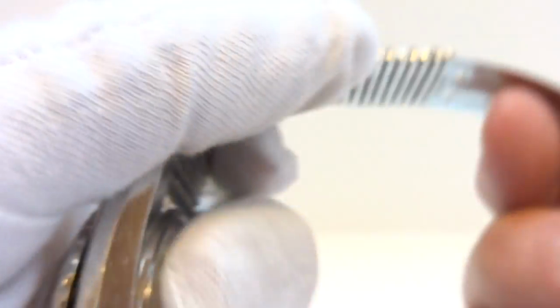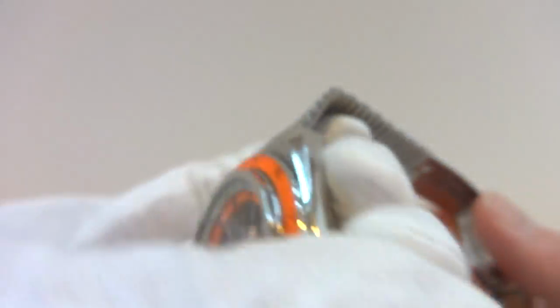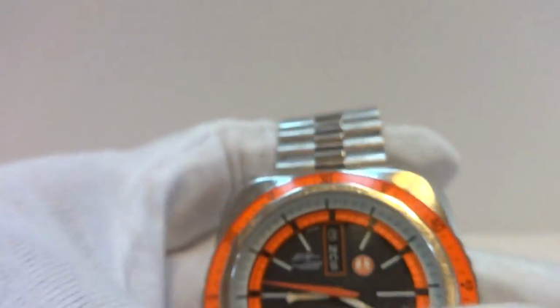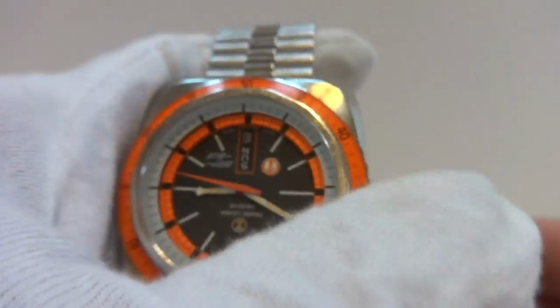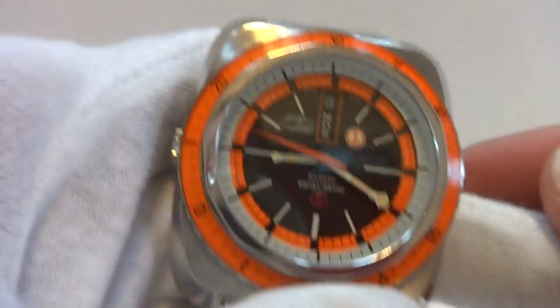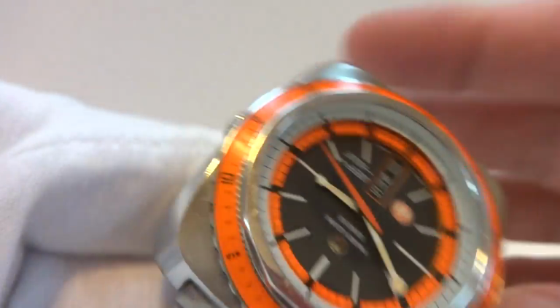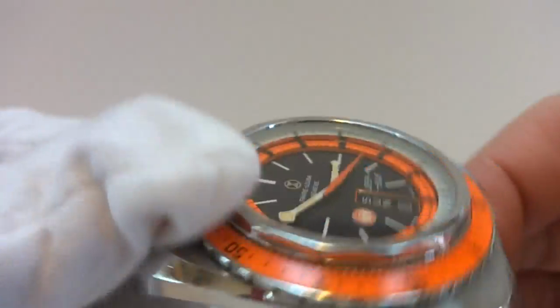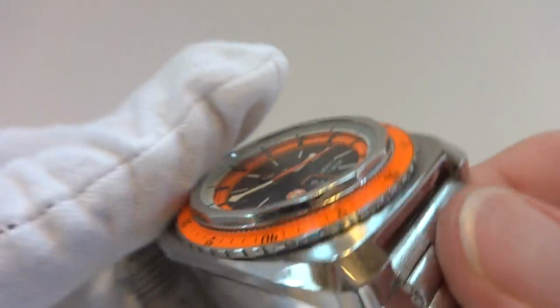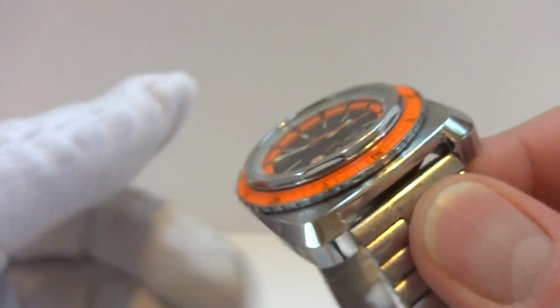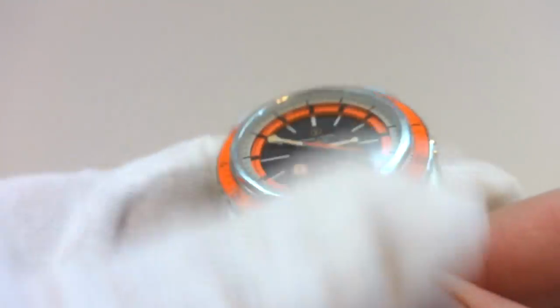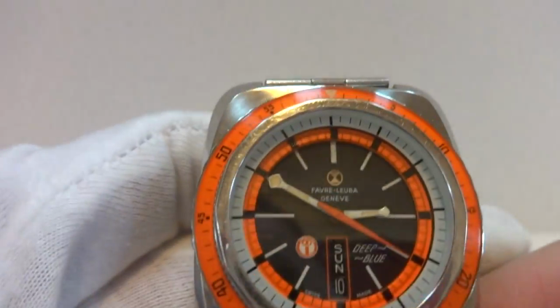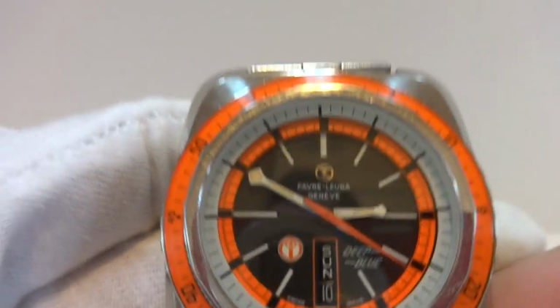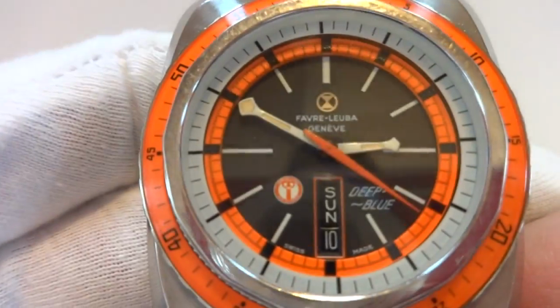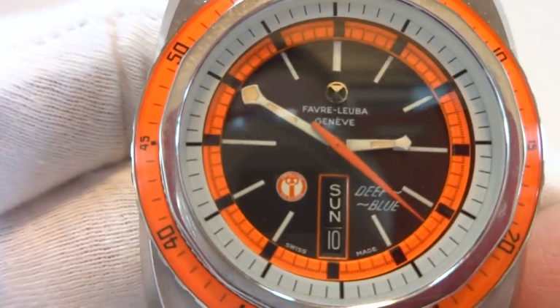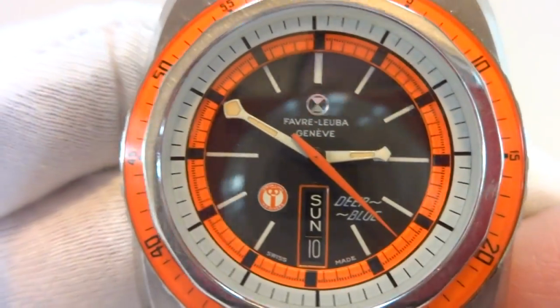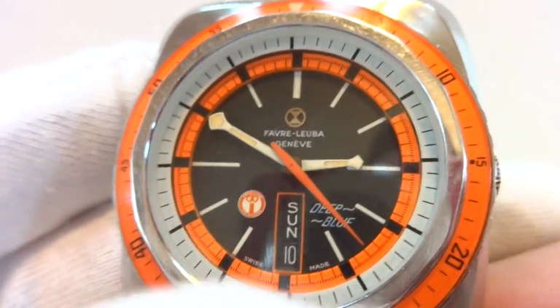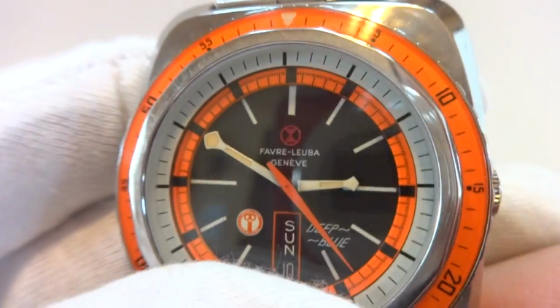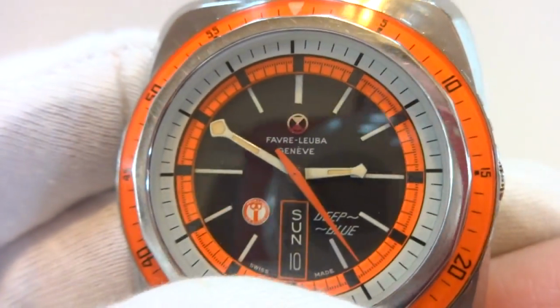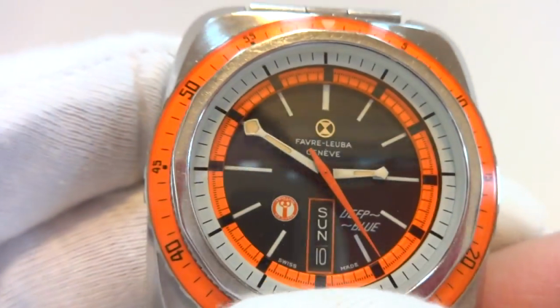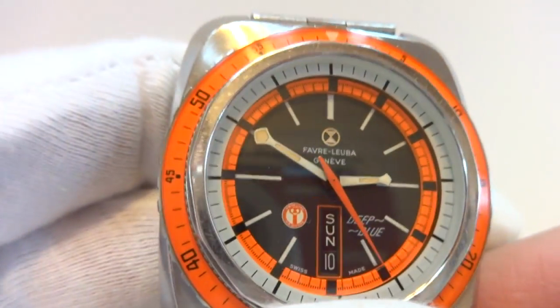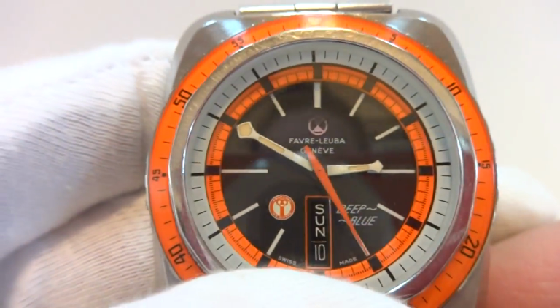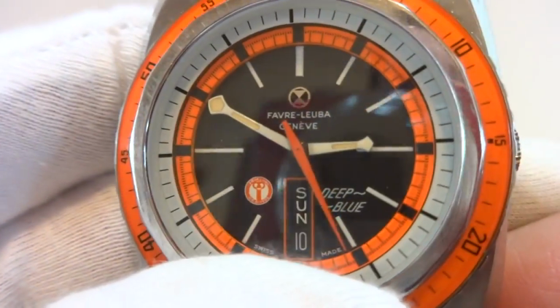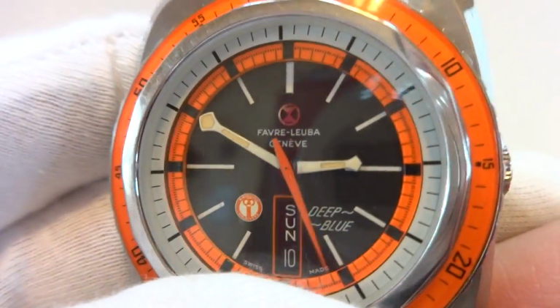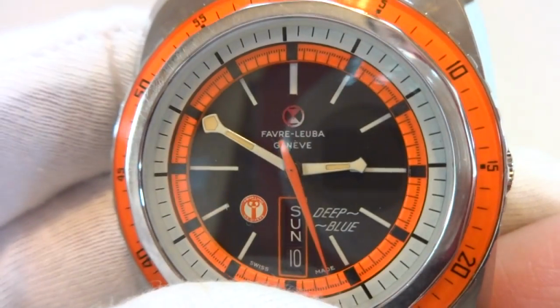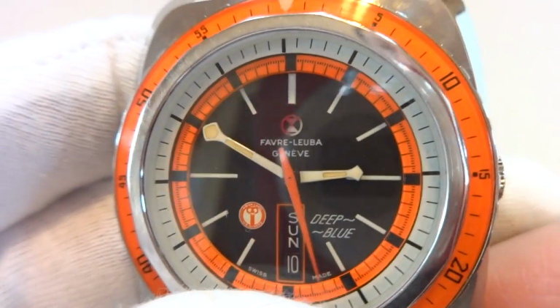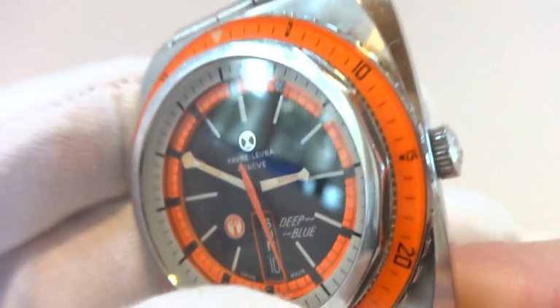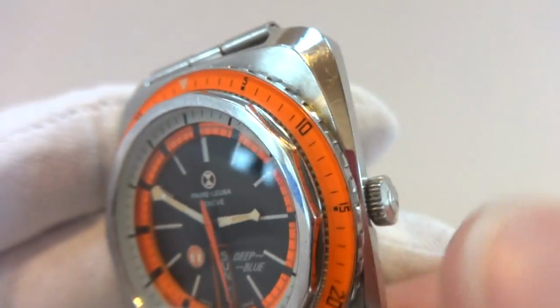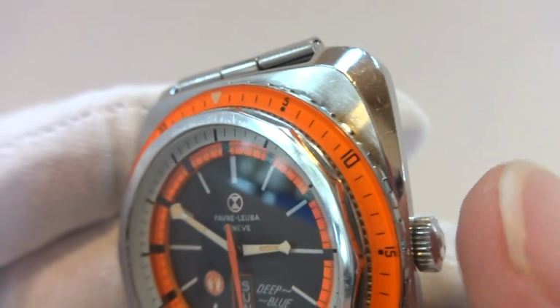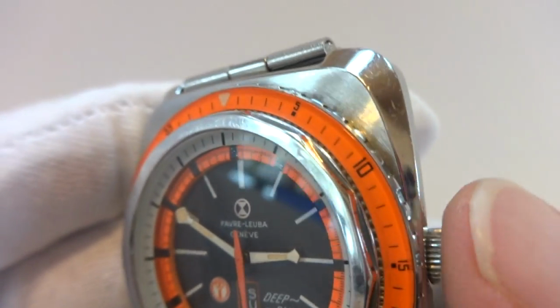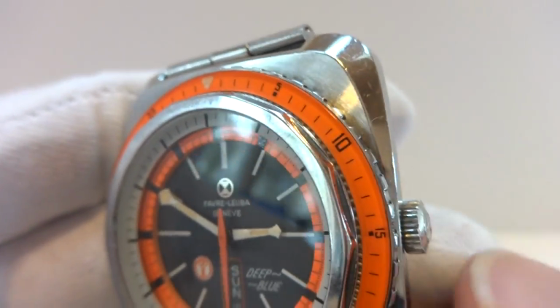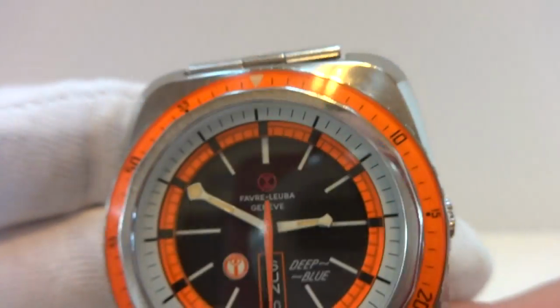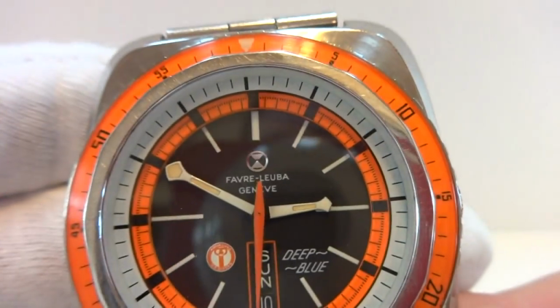It was recently serviced and everything works perfectly. It also has the day and date — the date is a quick set, and that's accomplished by pushing the crown in.